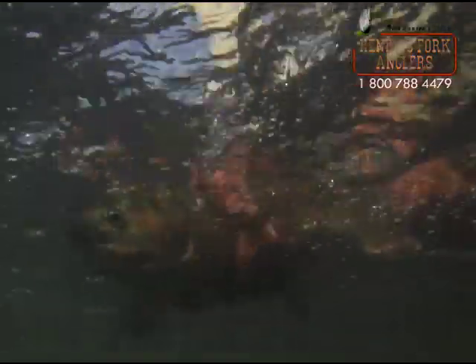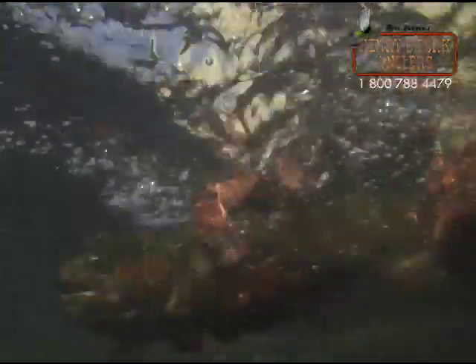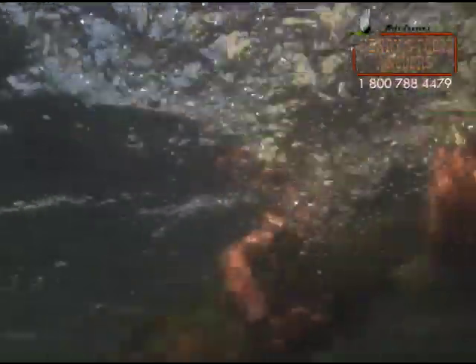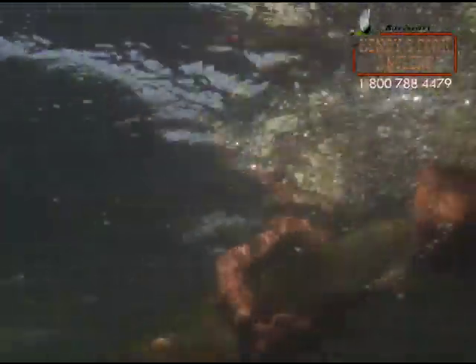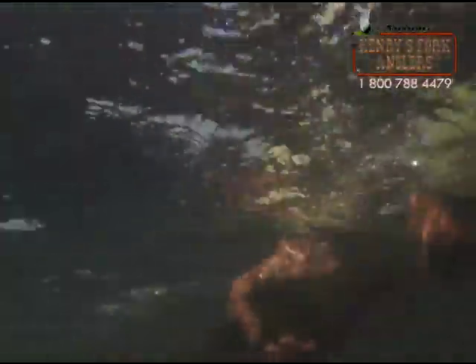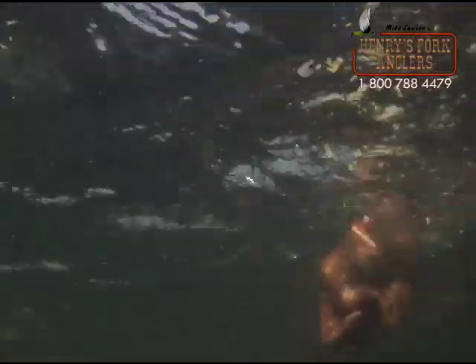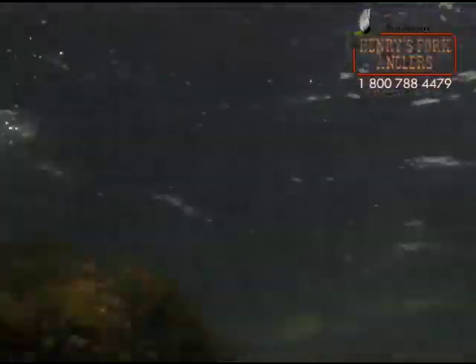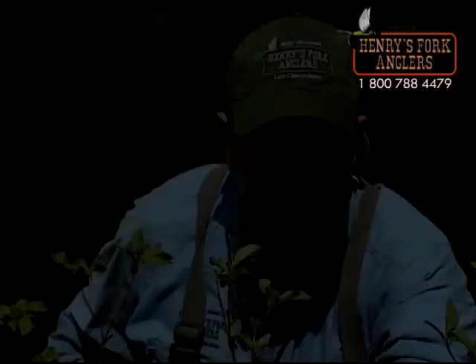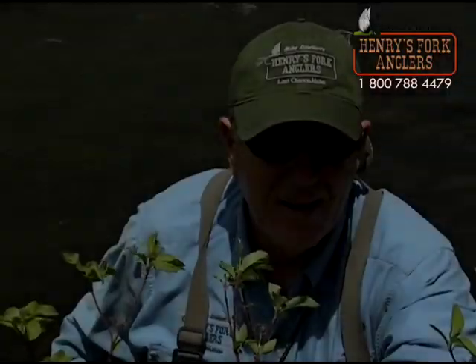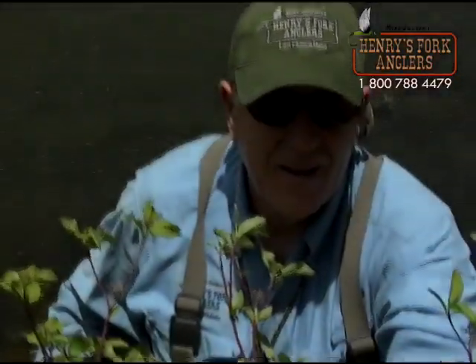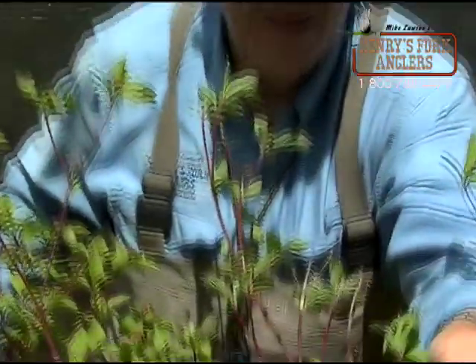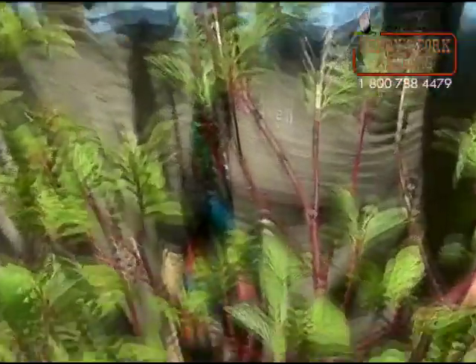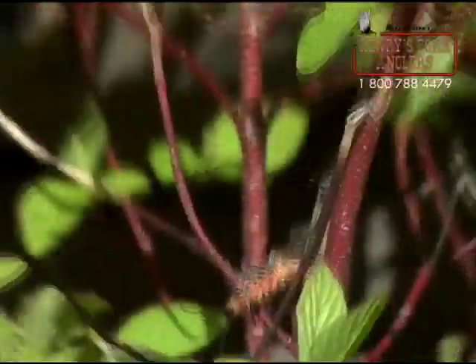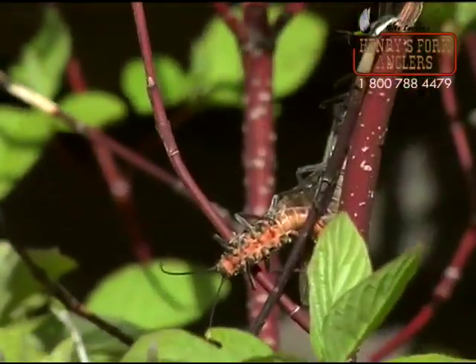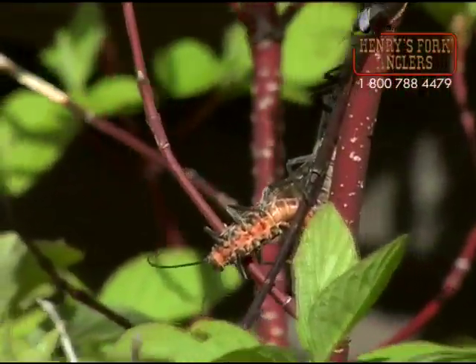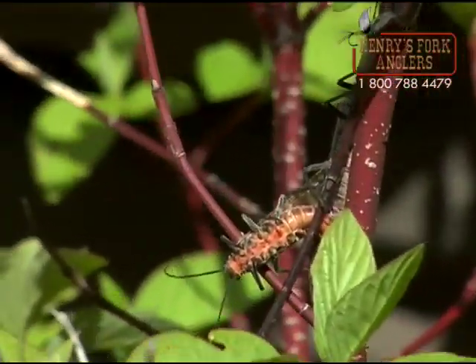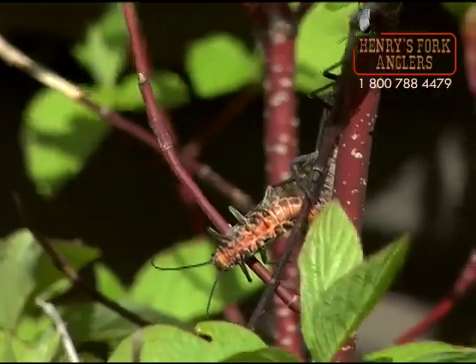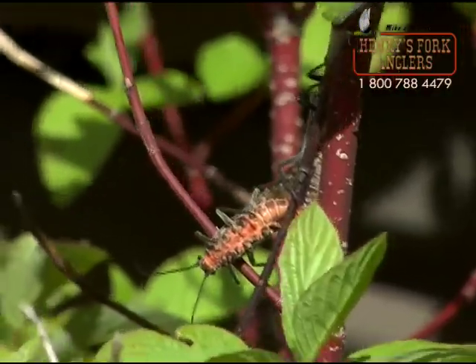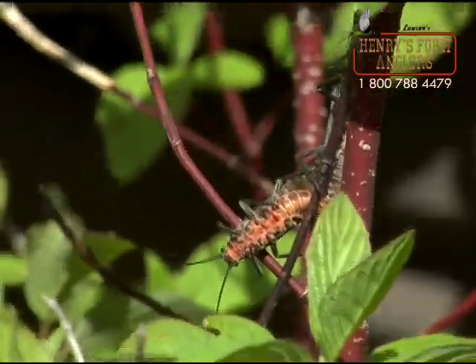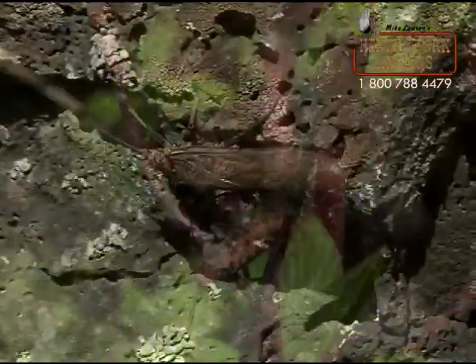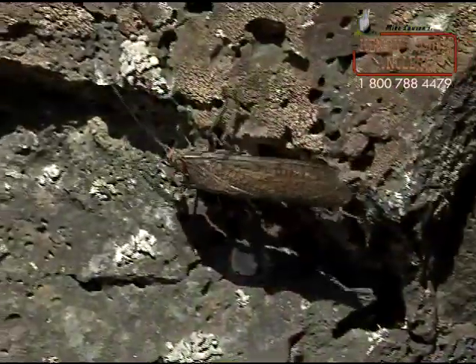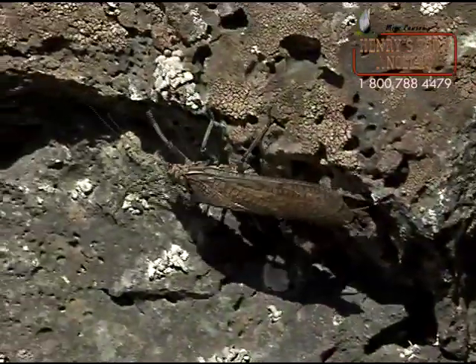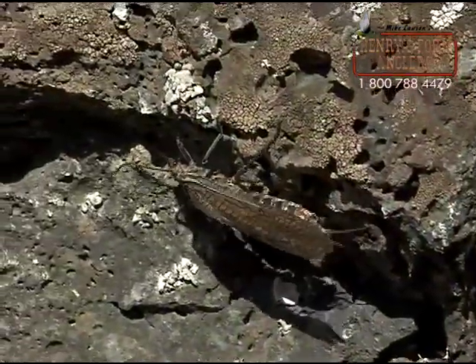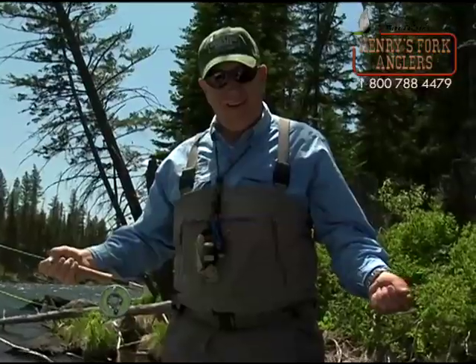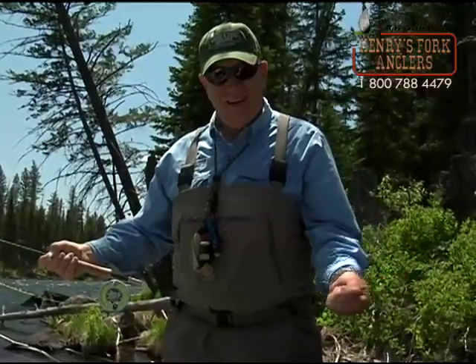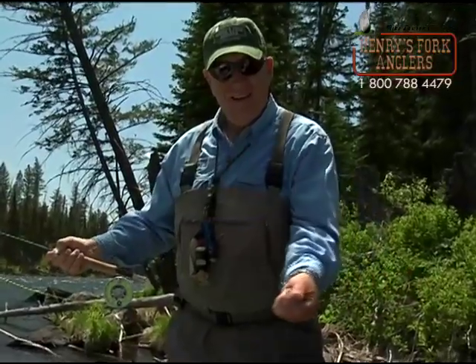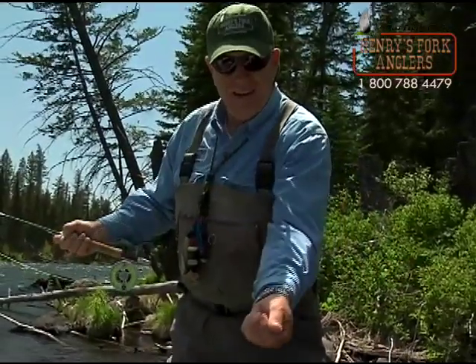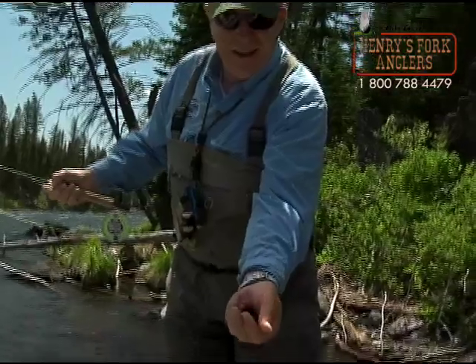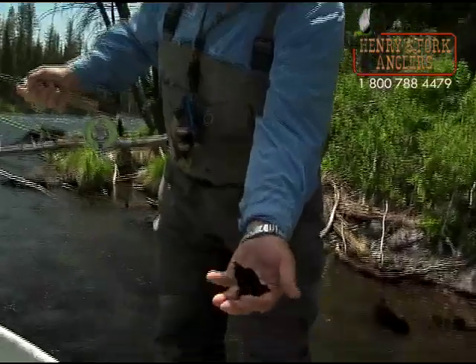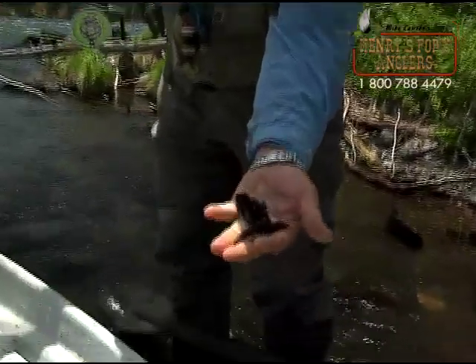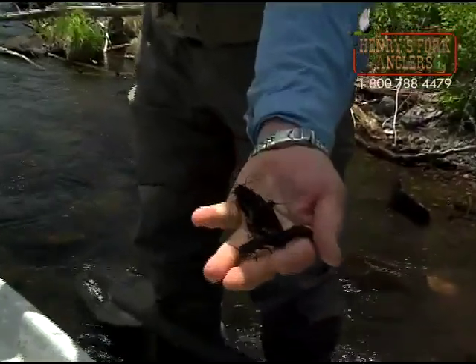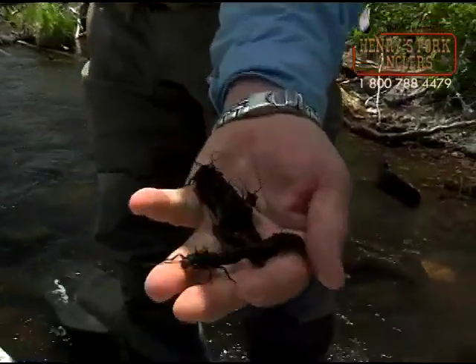It starts out with some good fishing around Memorial Day weekend, and that's when the salmon flies get in there, so there's some great dry fly fishing. Then for the rest of the season, almost all the fish are caught on nymphs and streamers.